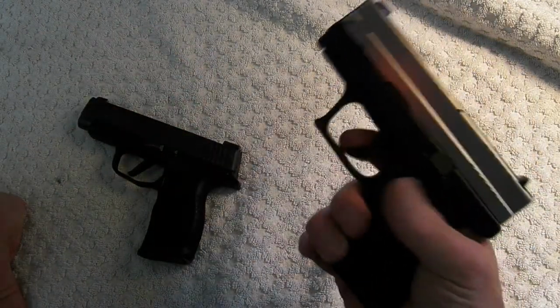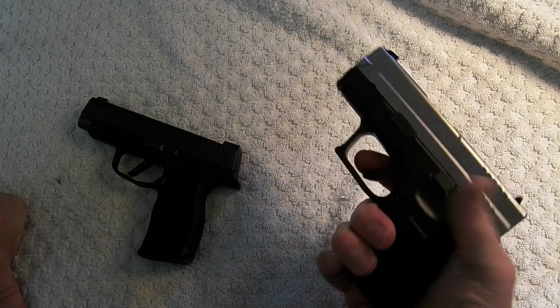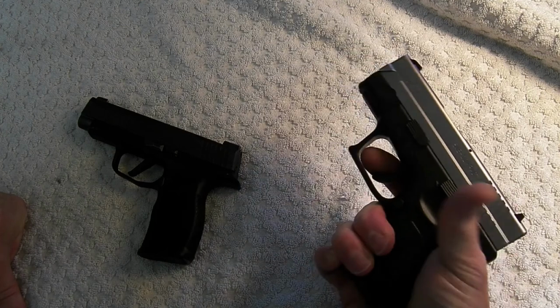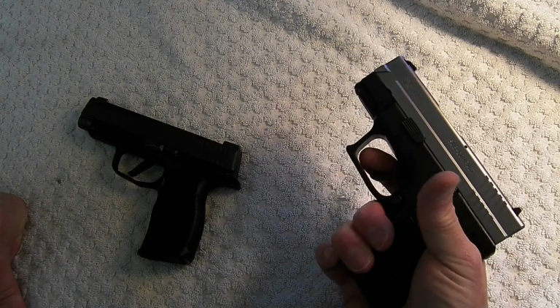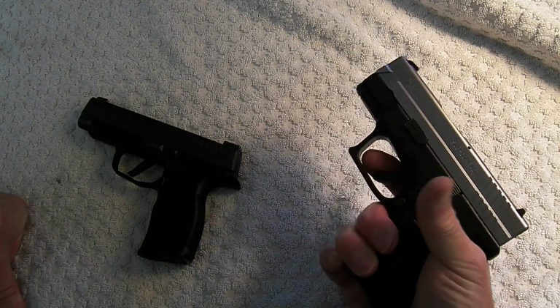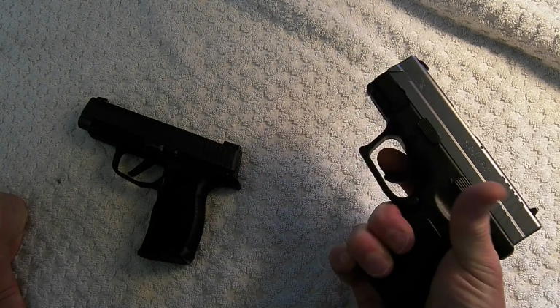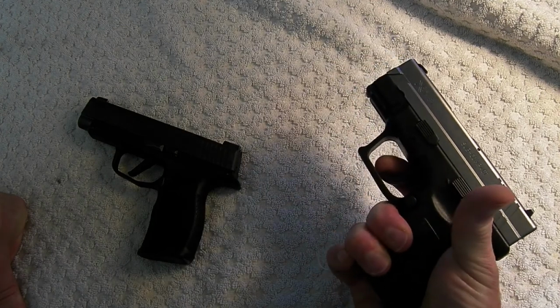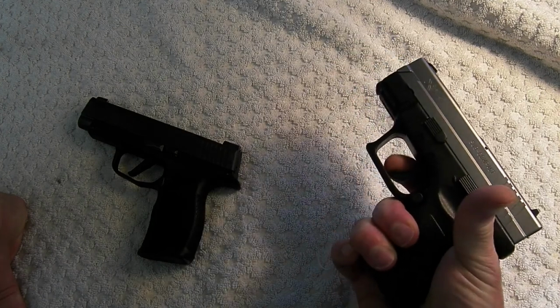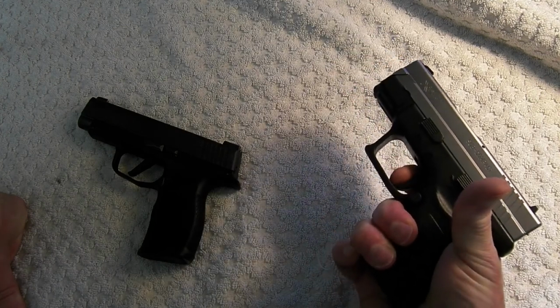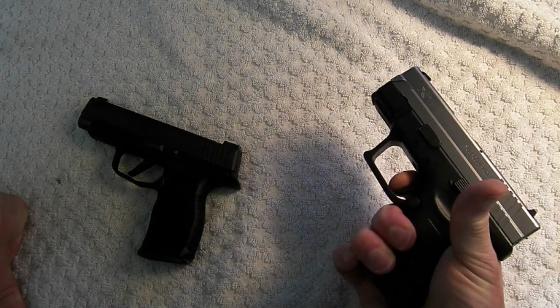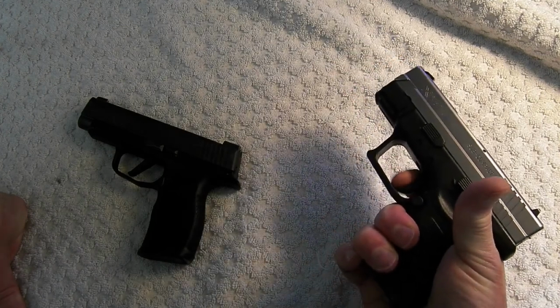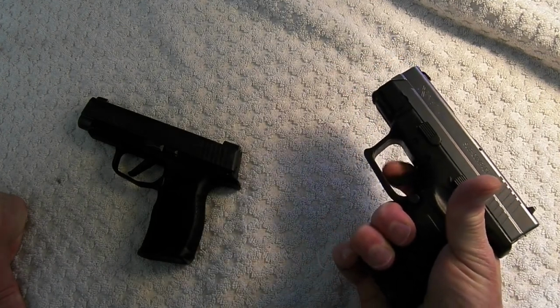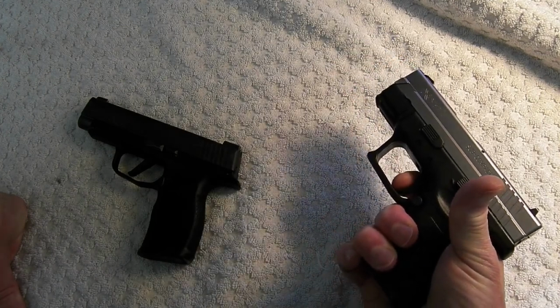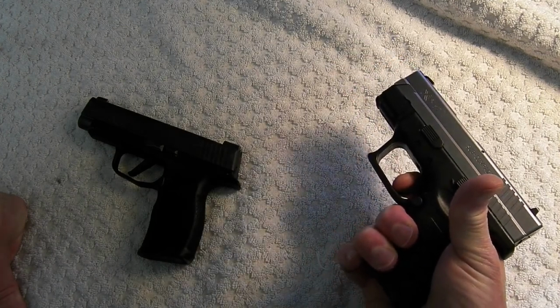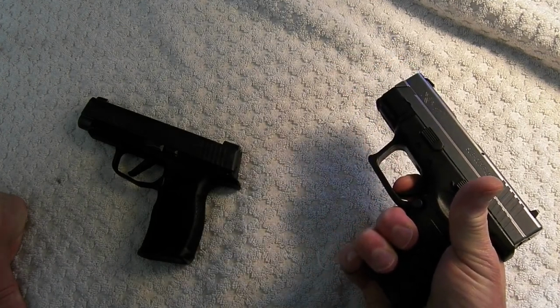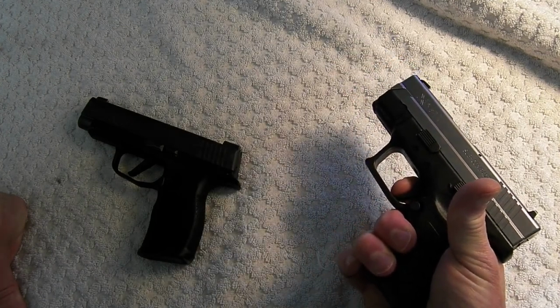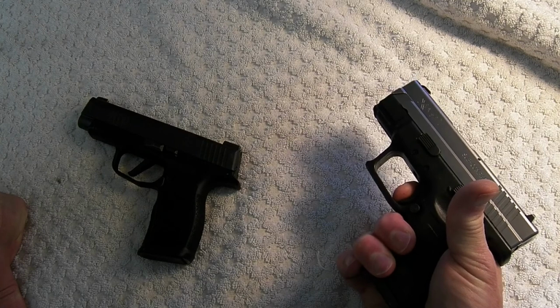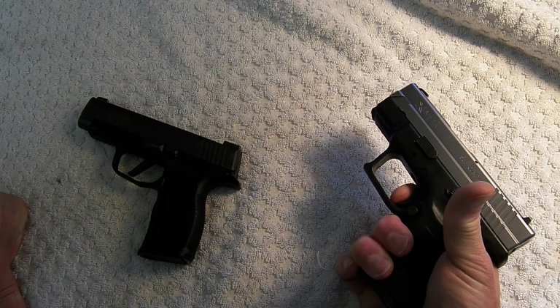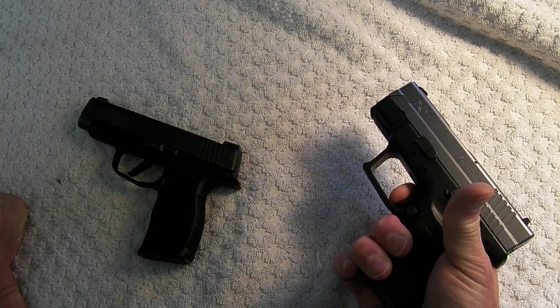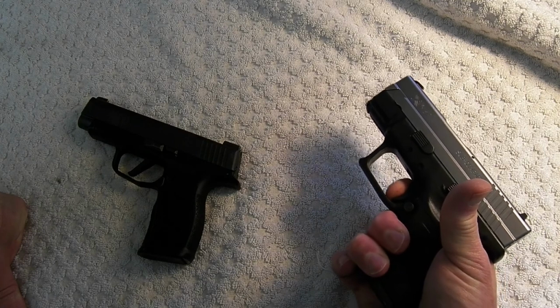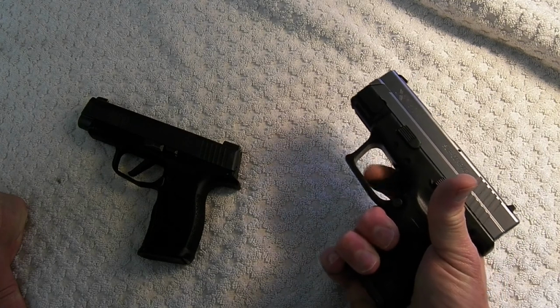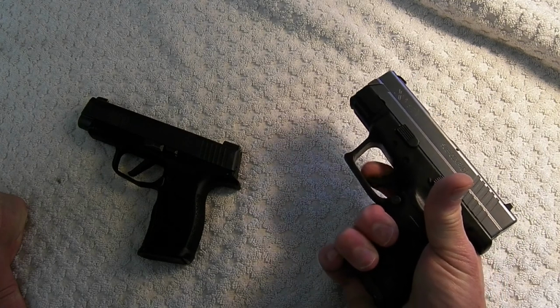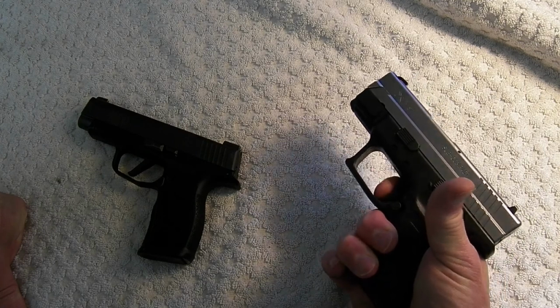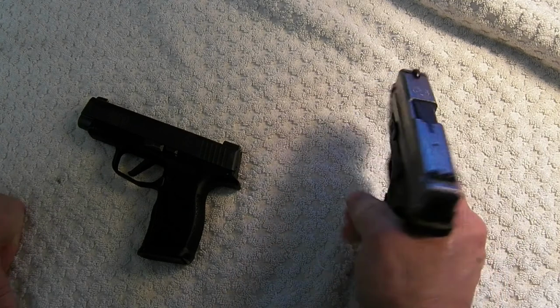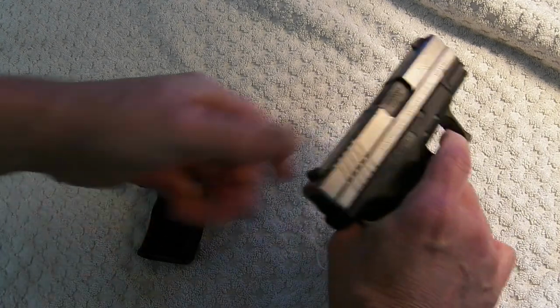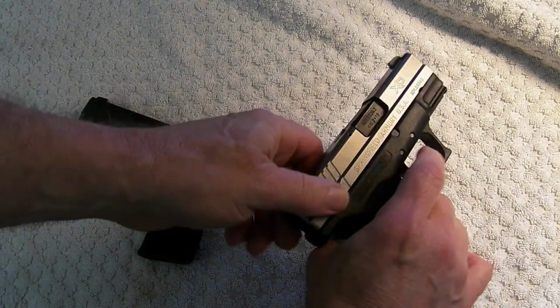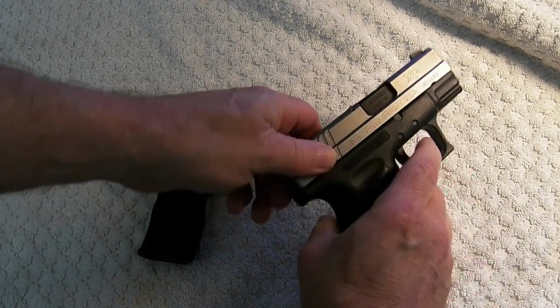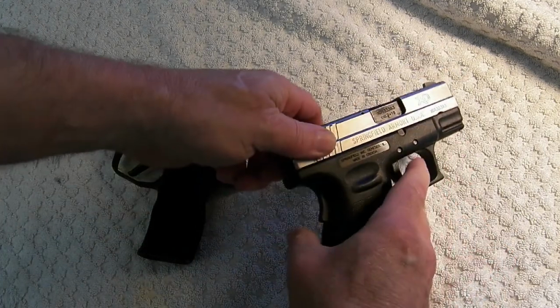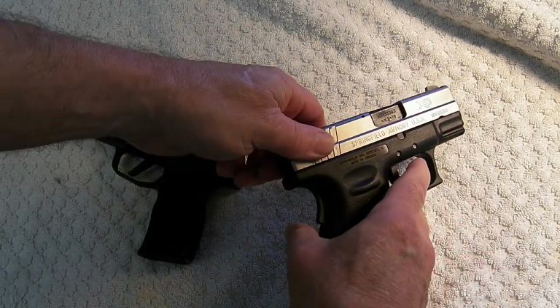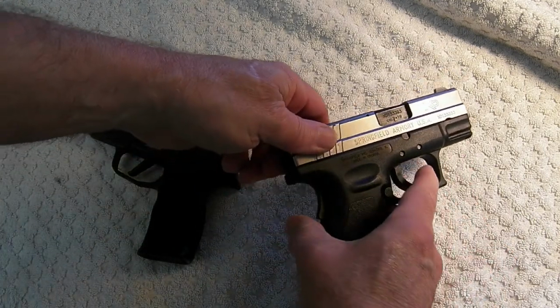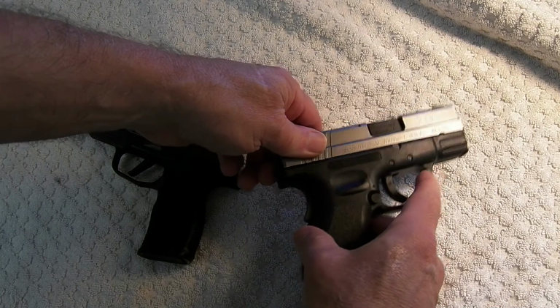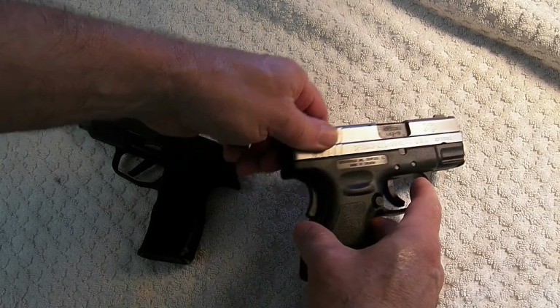The XD9 — there's a lot of take-up, it's a pretty easy pull actually. I don't know what the weight is on it in pounds.